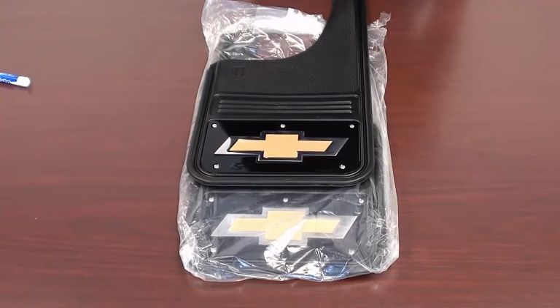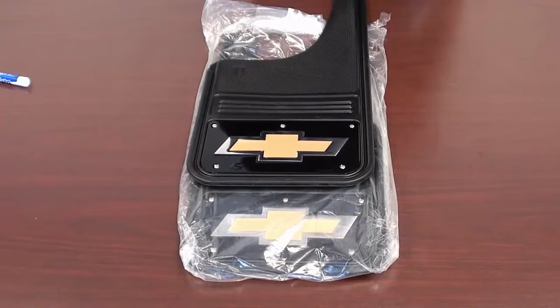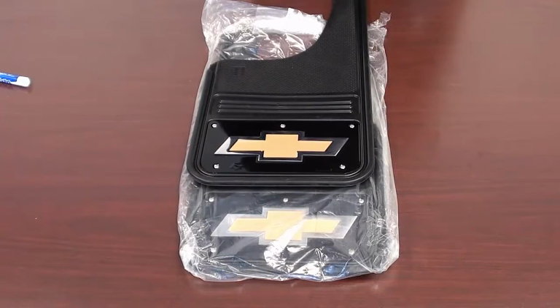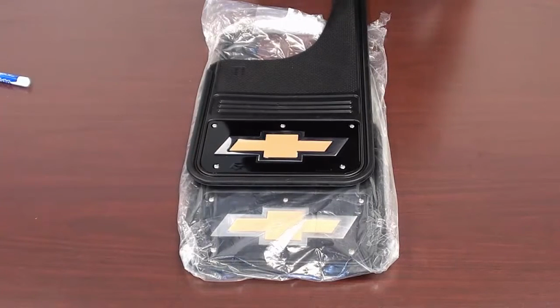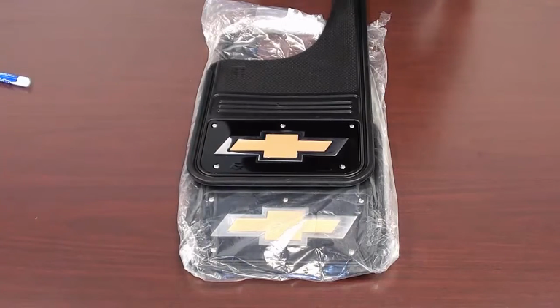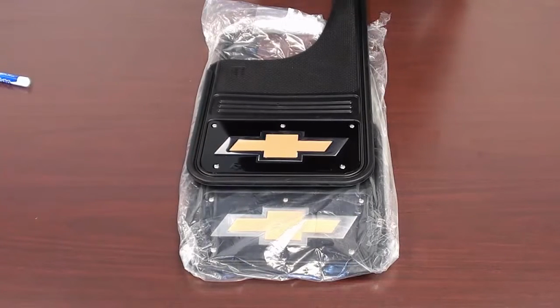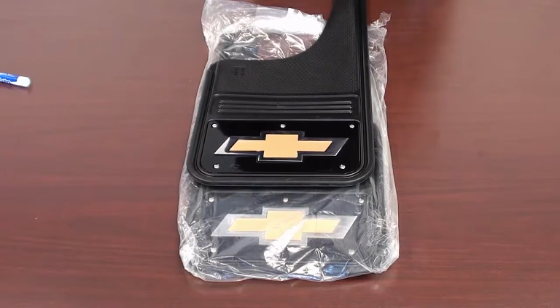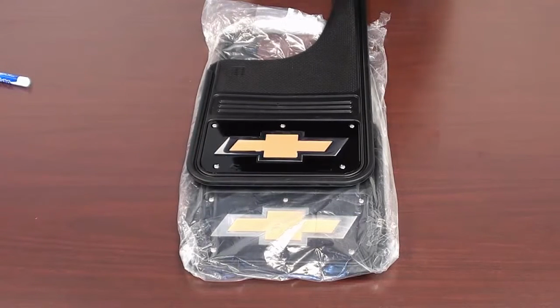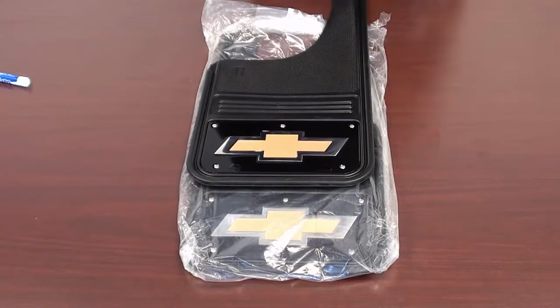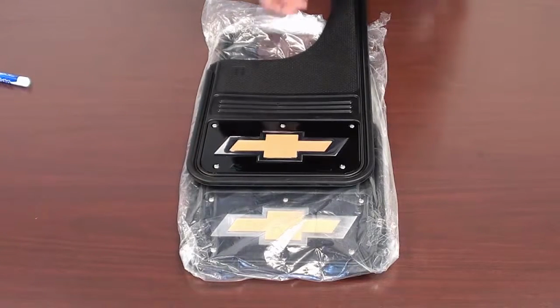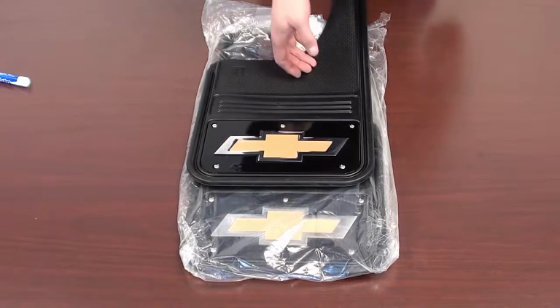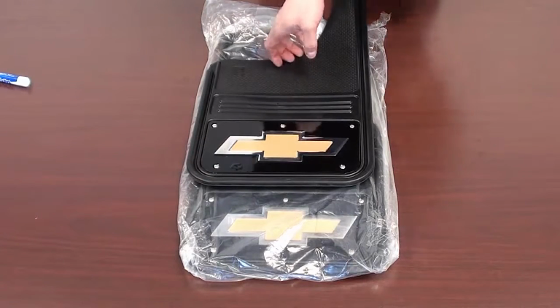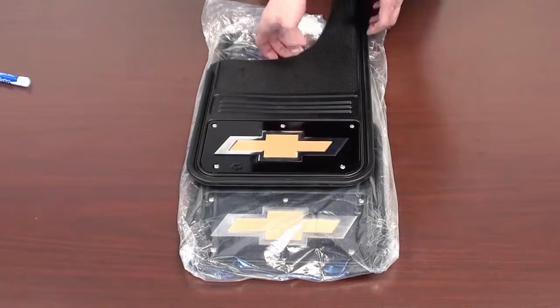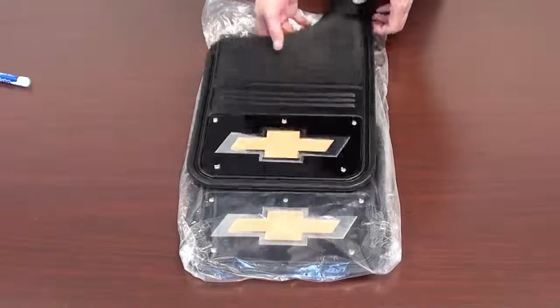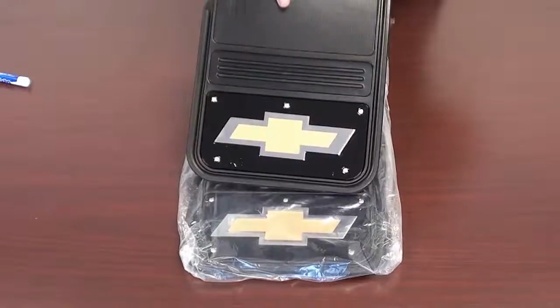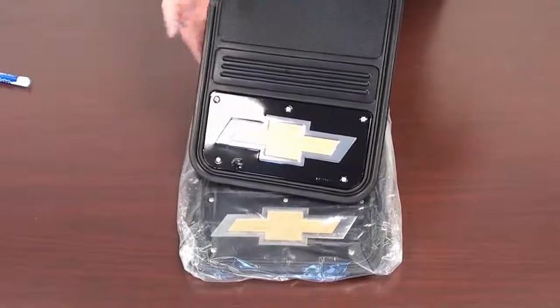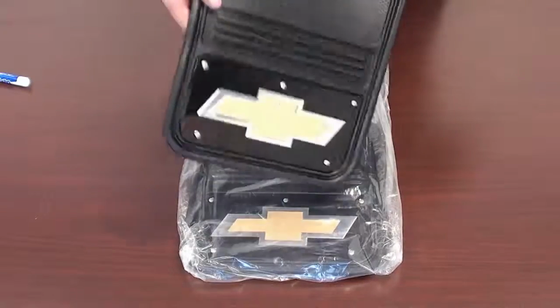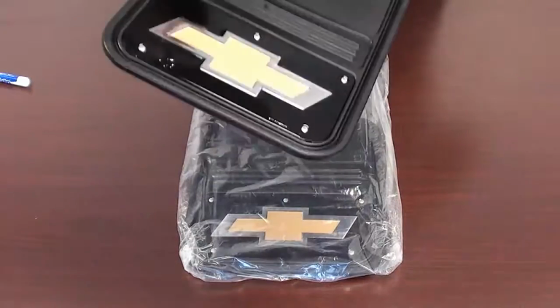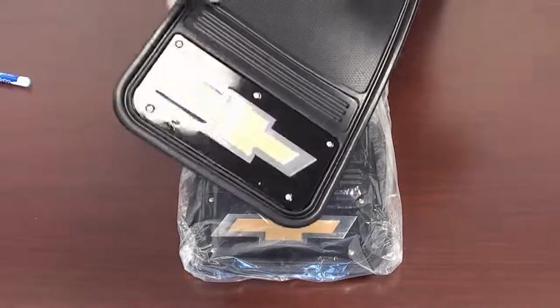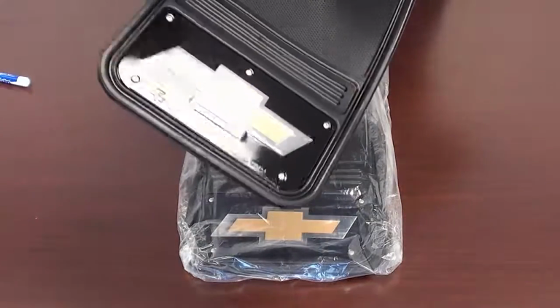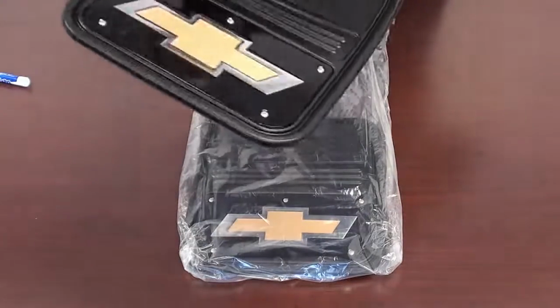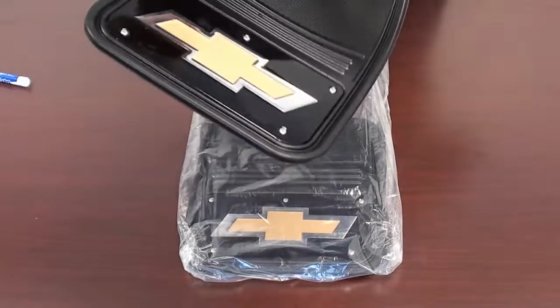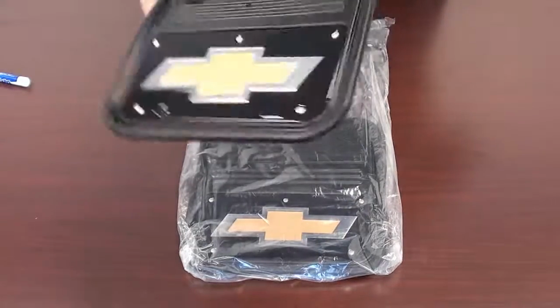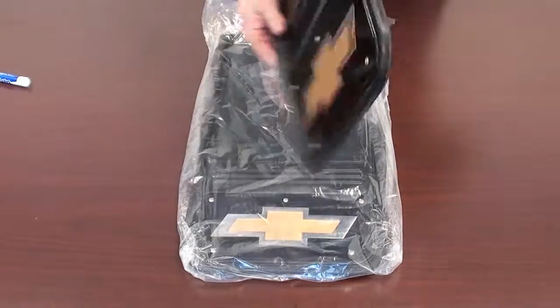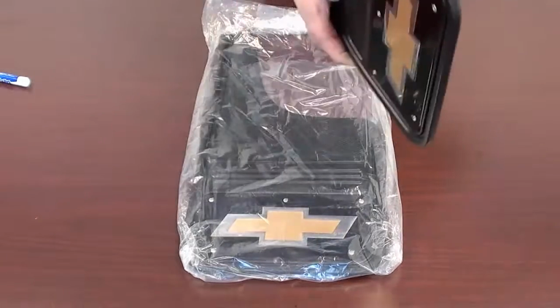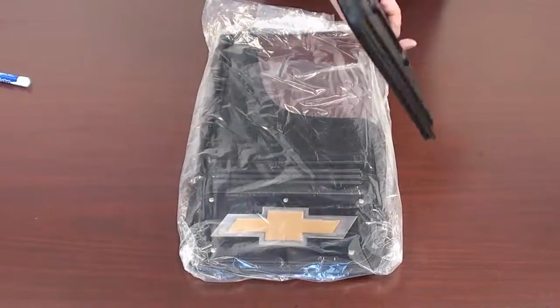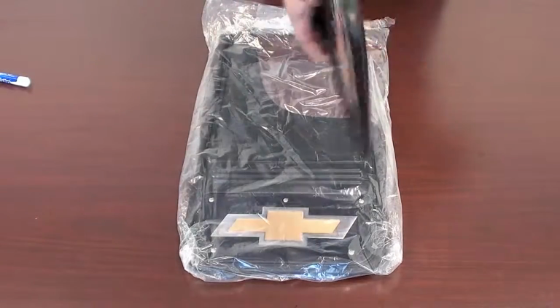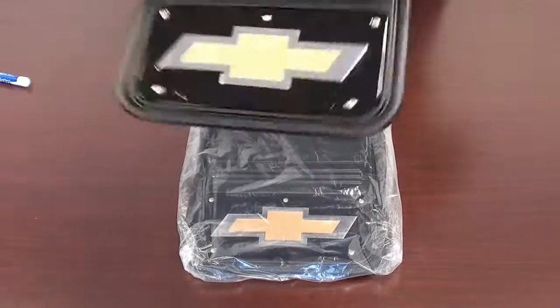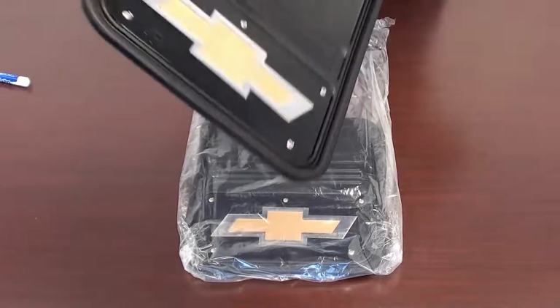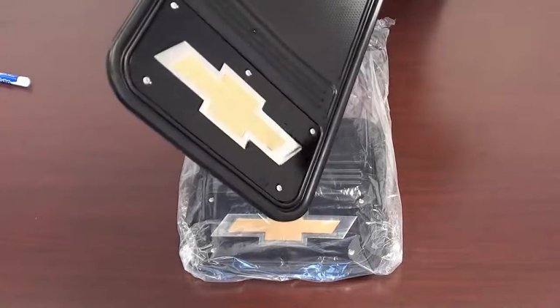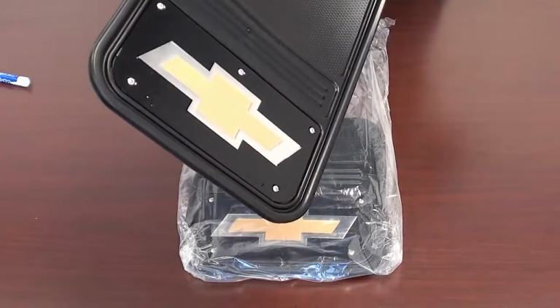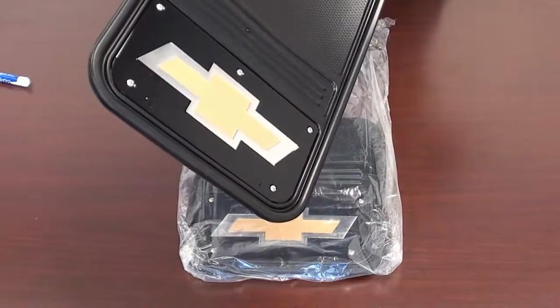These are the Gatorback series mud flaps from Truck Hardware. This is the cut style designed for the front or rear of your truck or SUV. They feature a stainless steel plate that is black wrapped and are sold in pairs.